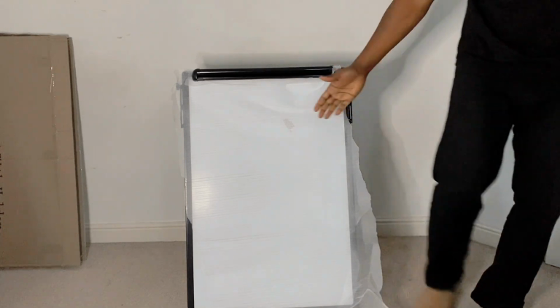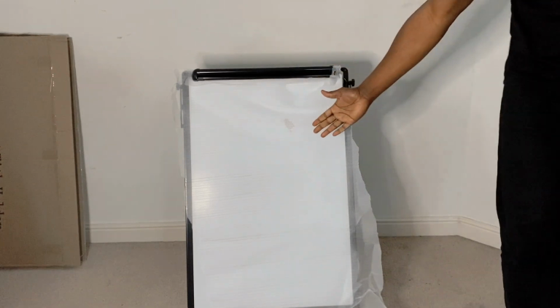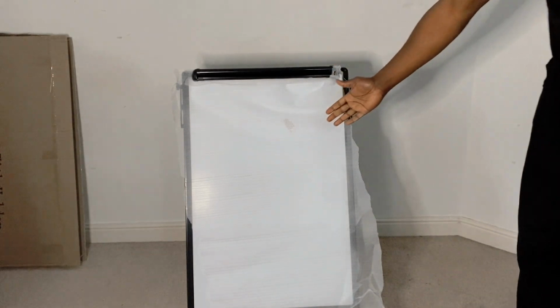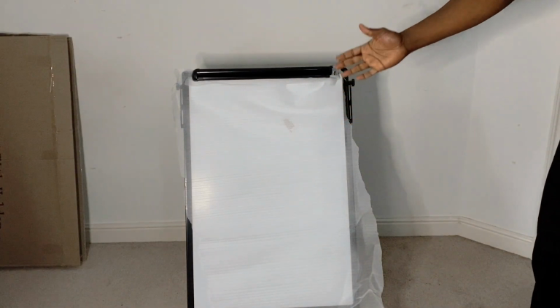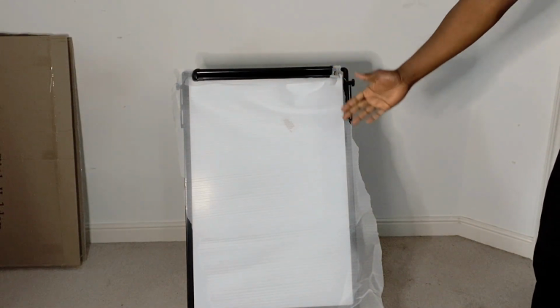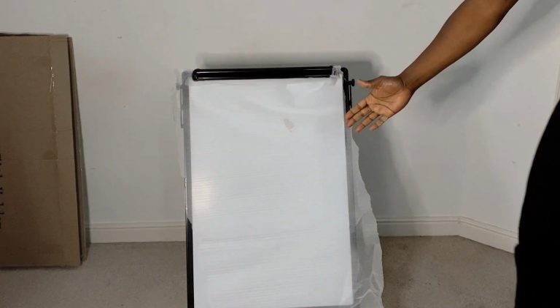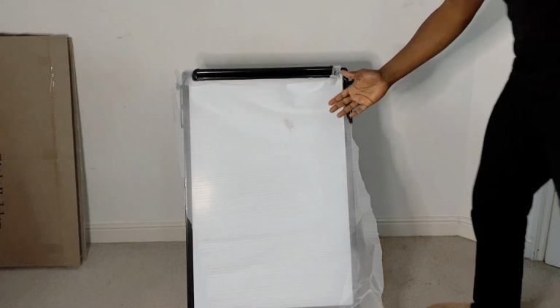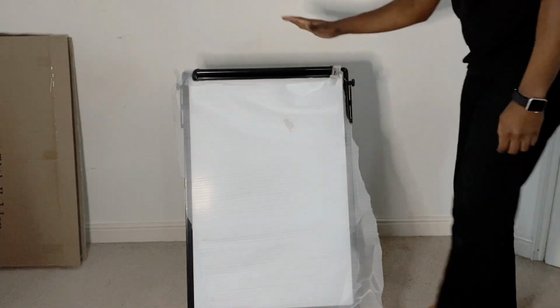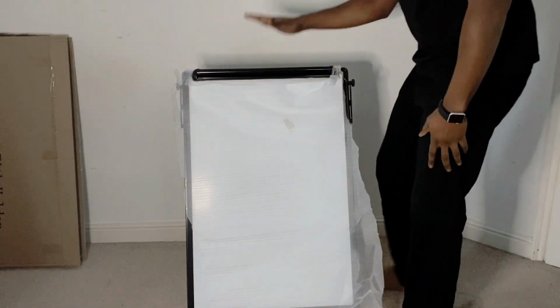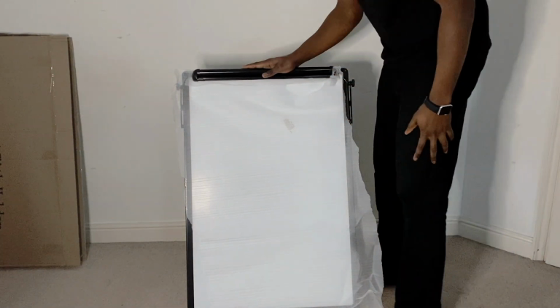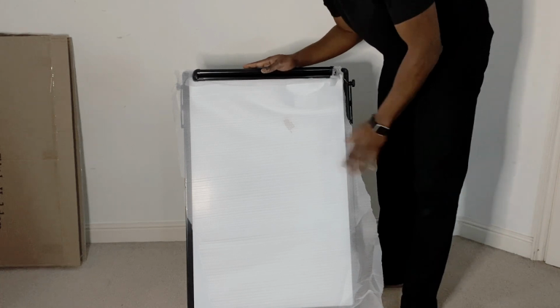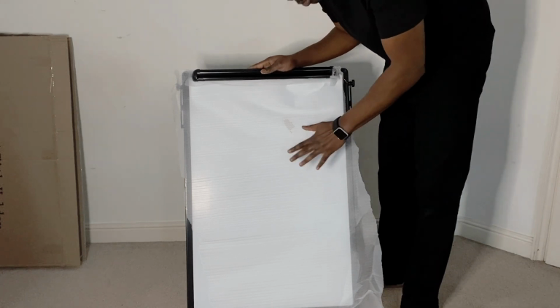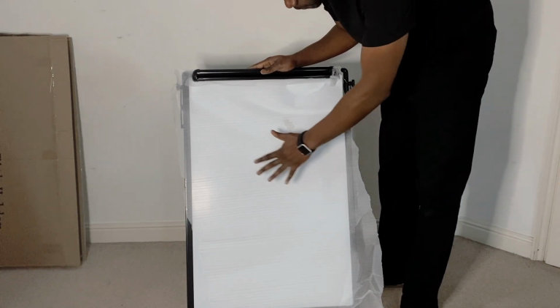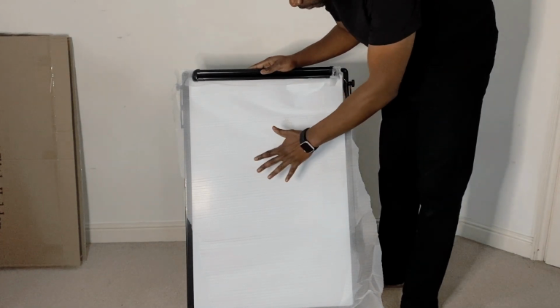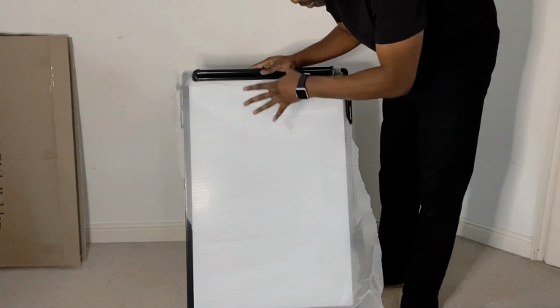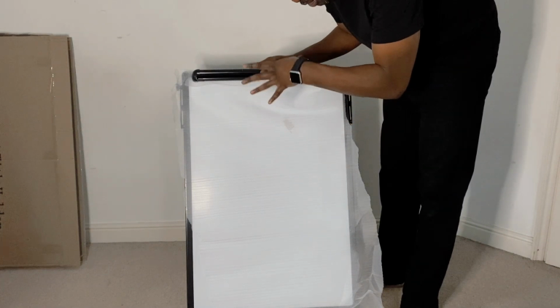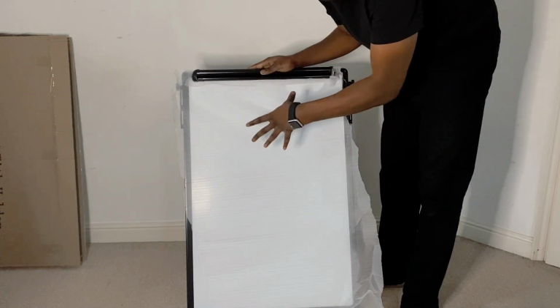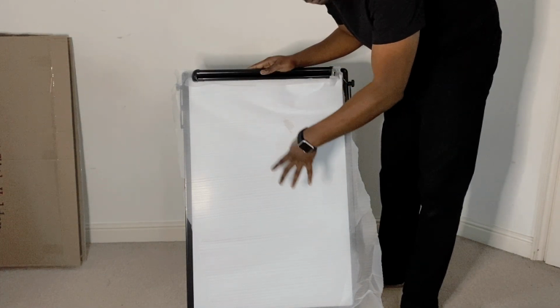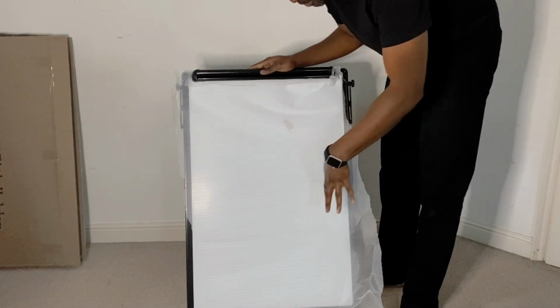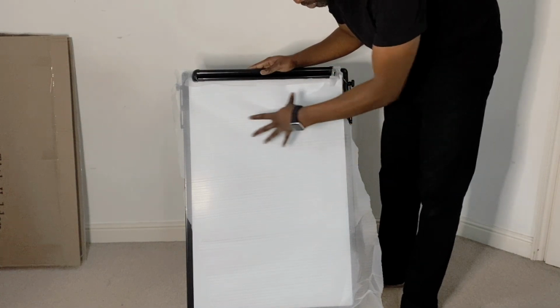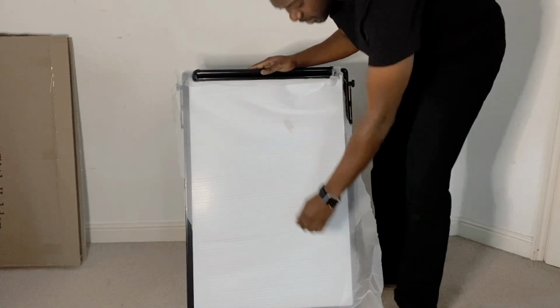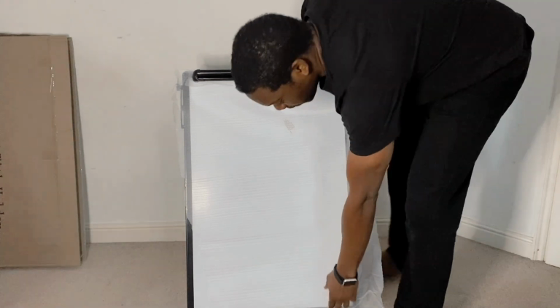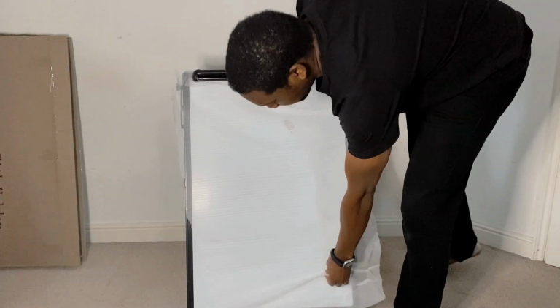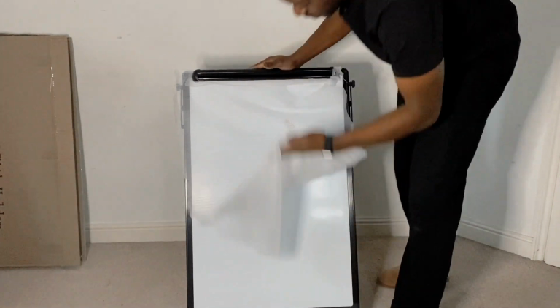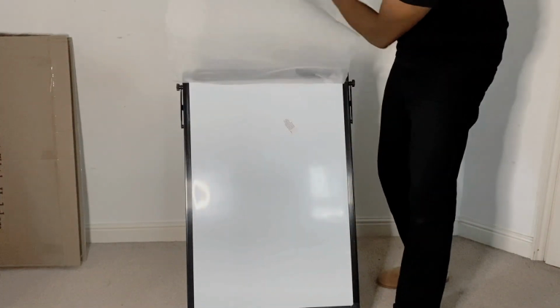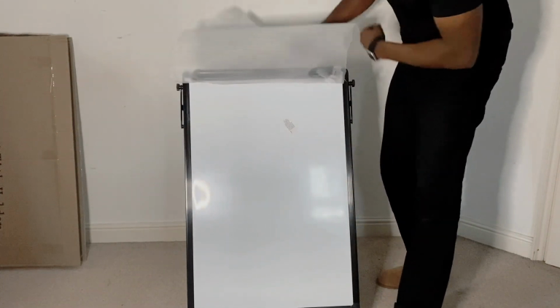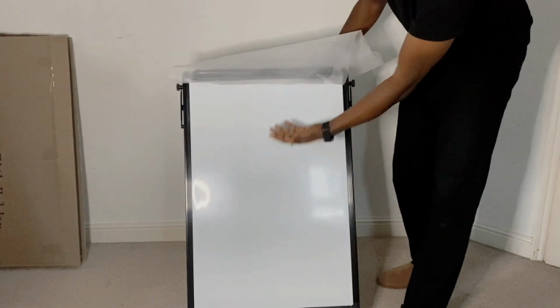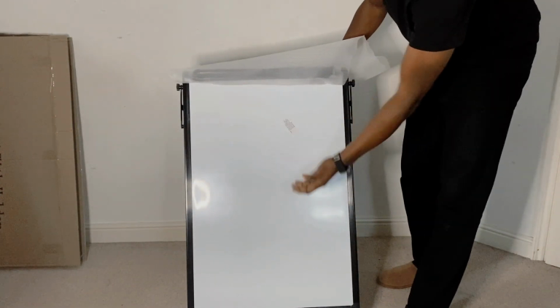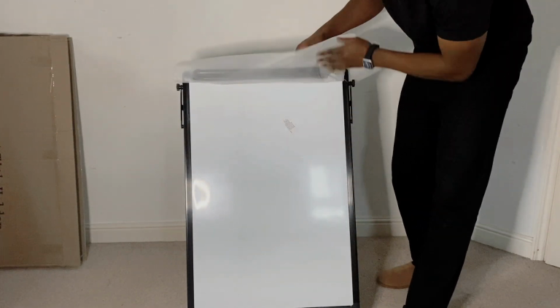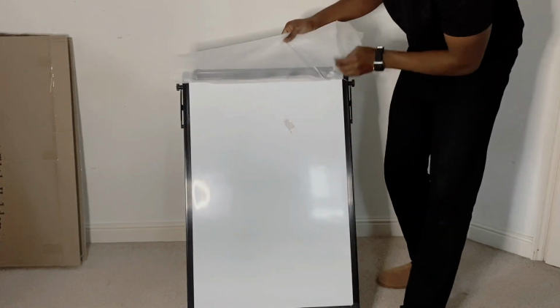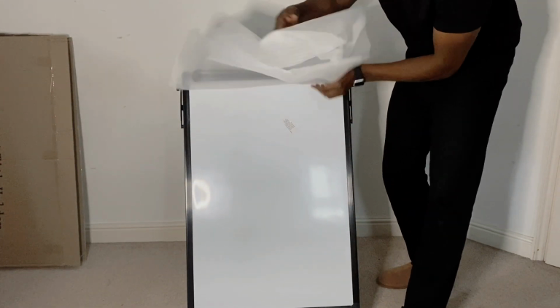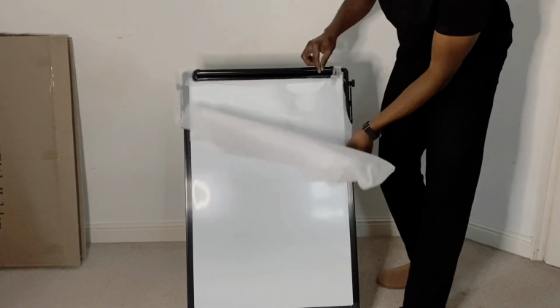It's height adjustable — this is the lowest height, which is probably good for younger children so they can draw on it.